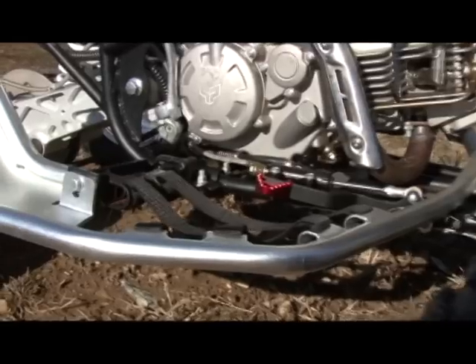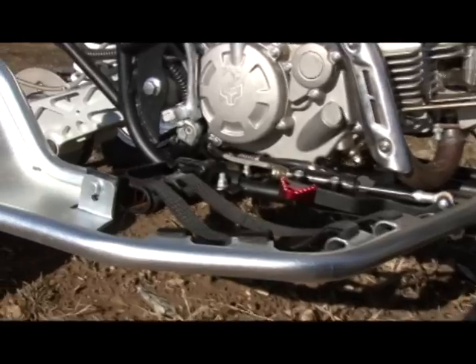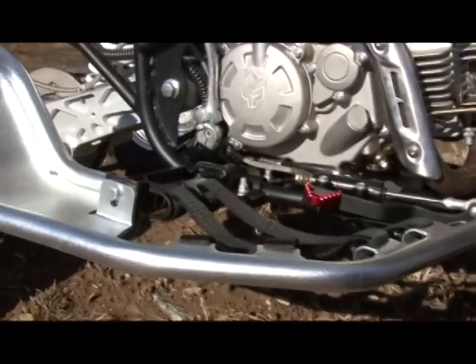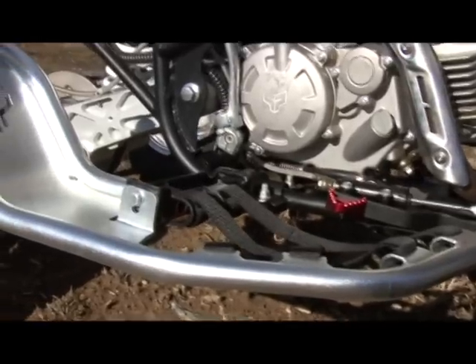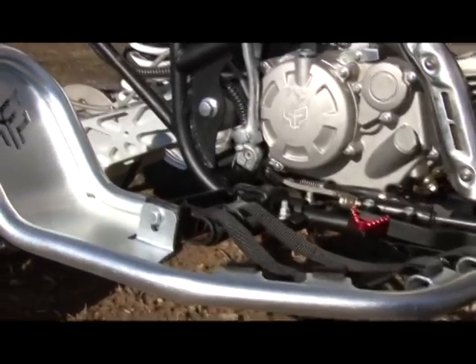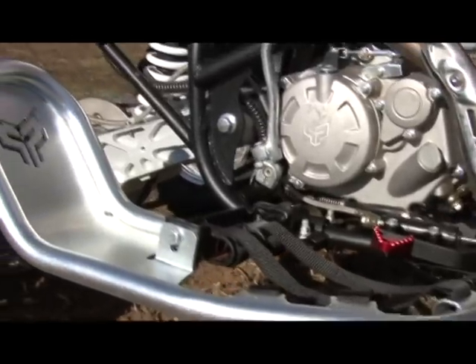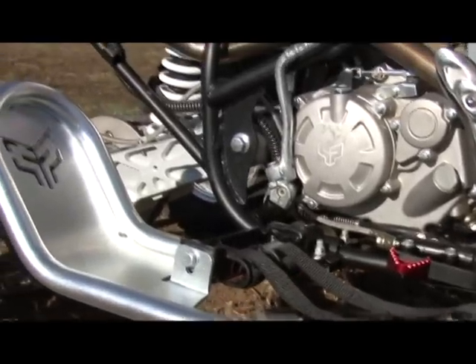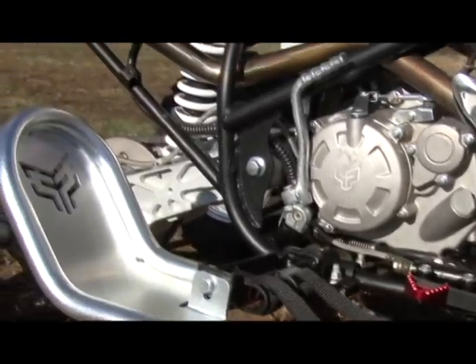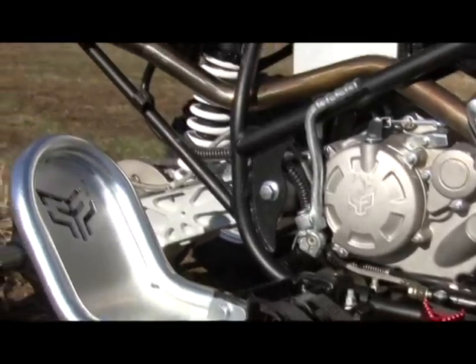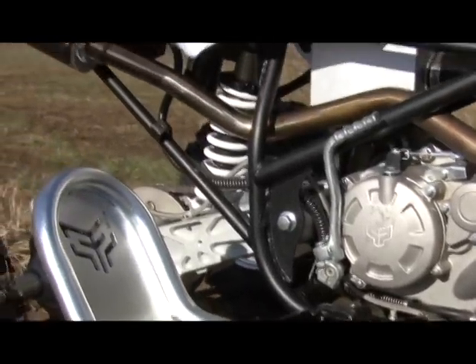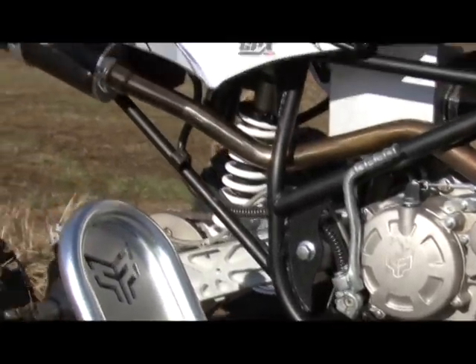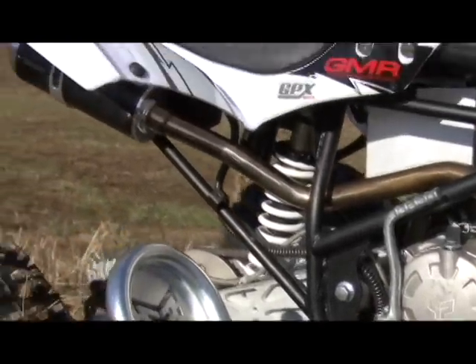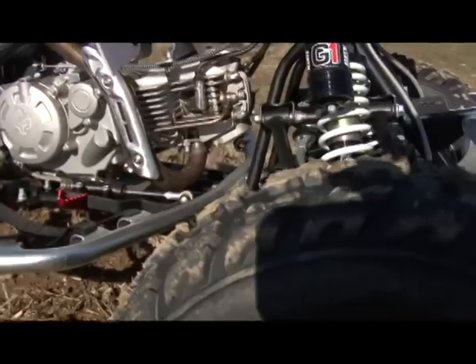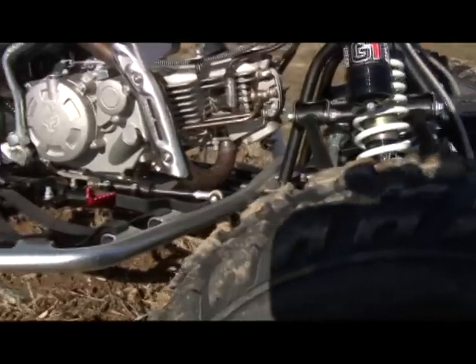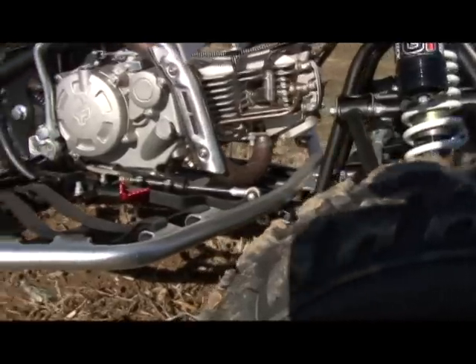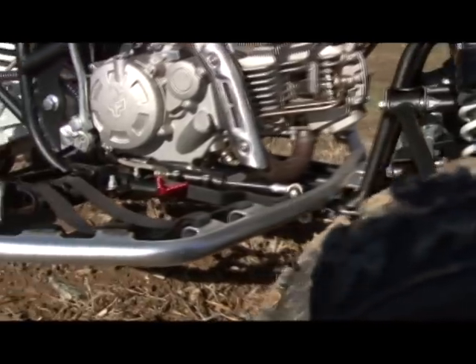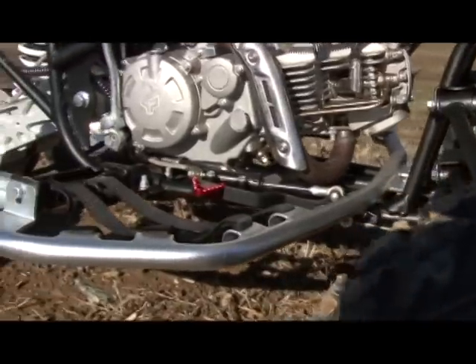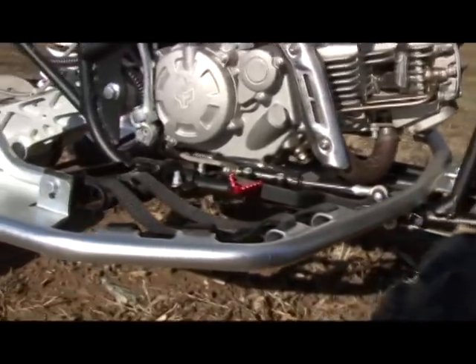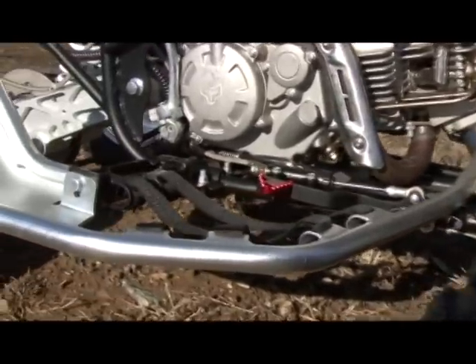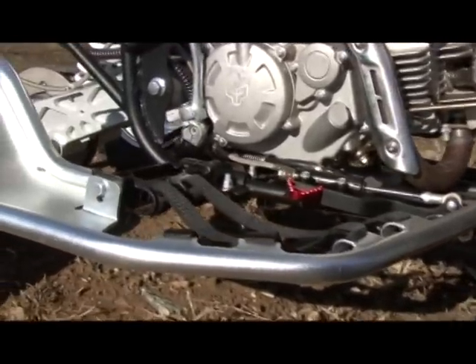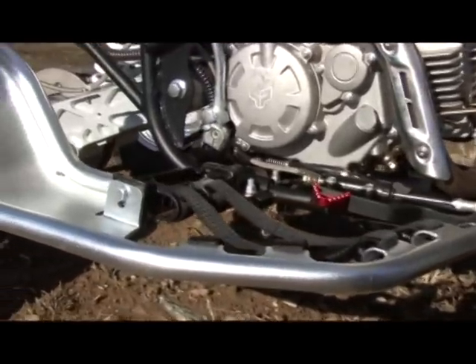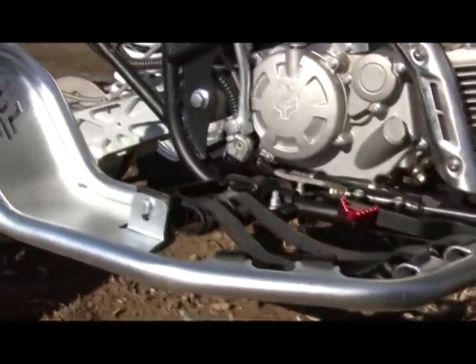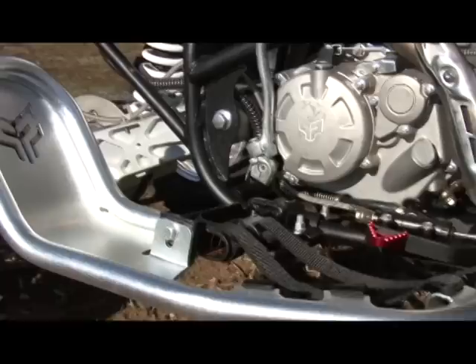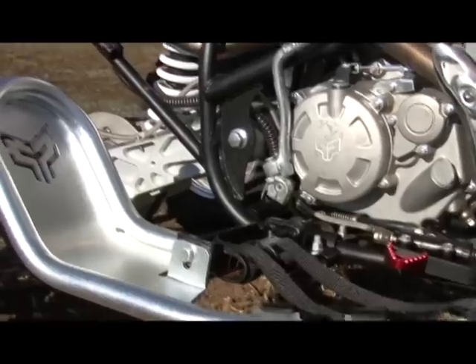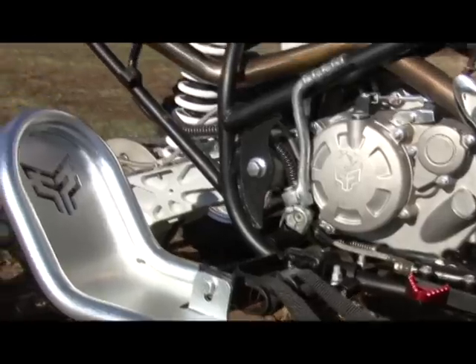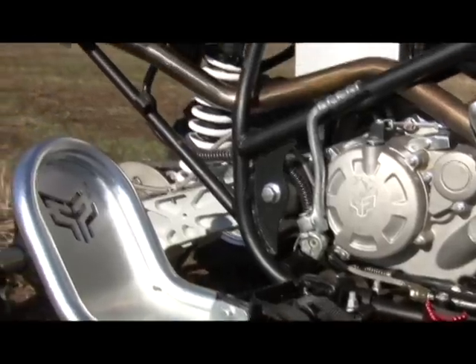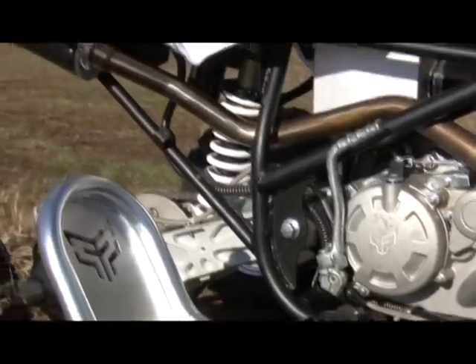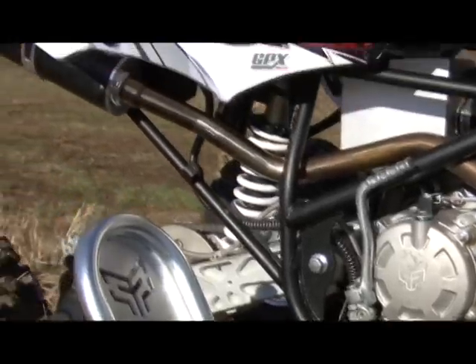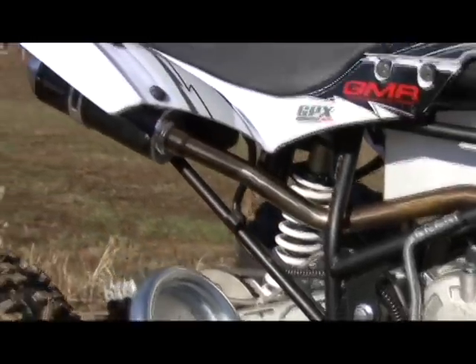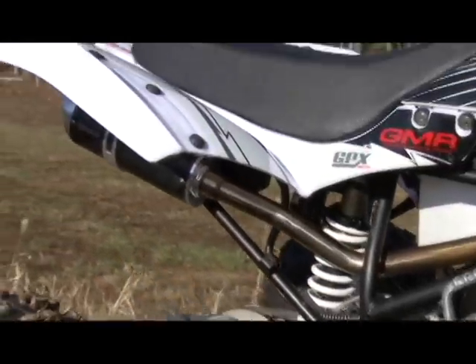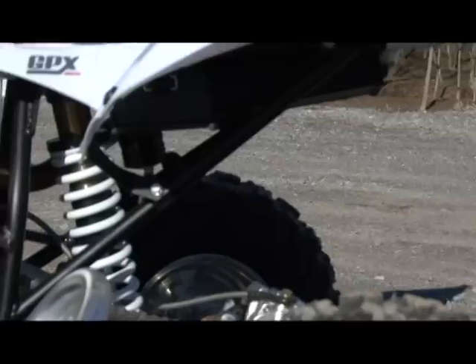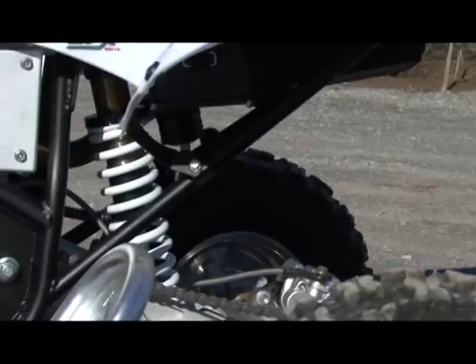This is a pain, and probably why our dealer removed the heel guards prior to us picking up the ATV. Pitster needs an electric starter, or to address the design of its kickstarter, to allow for the use of a more conventional heel guard.